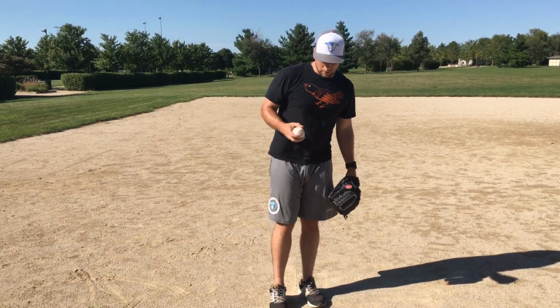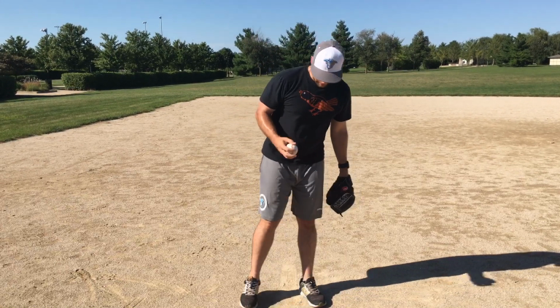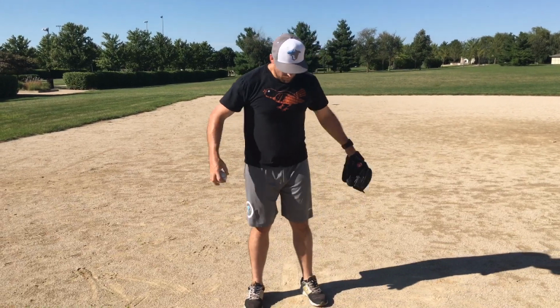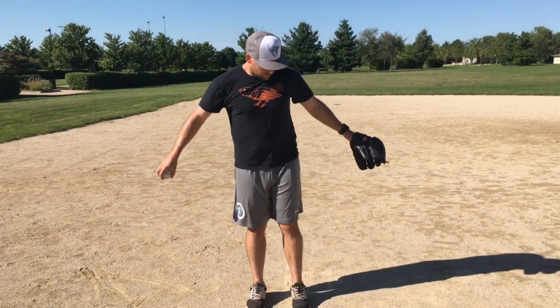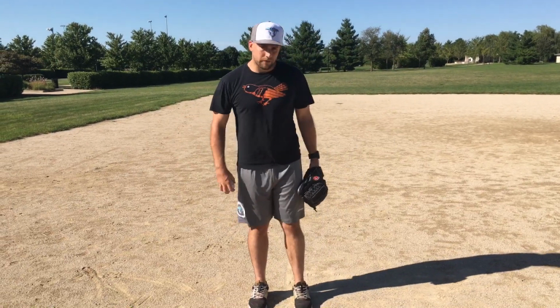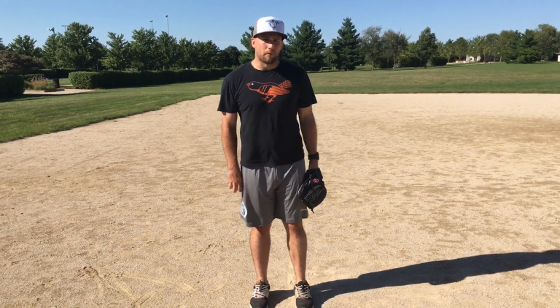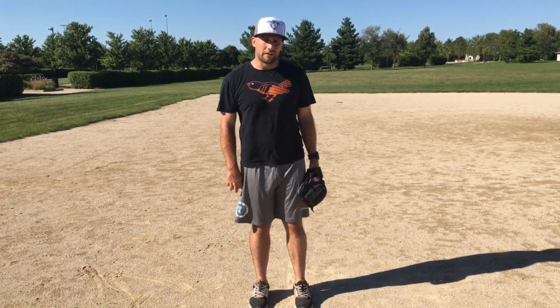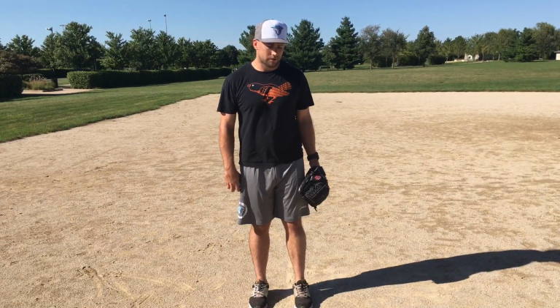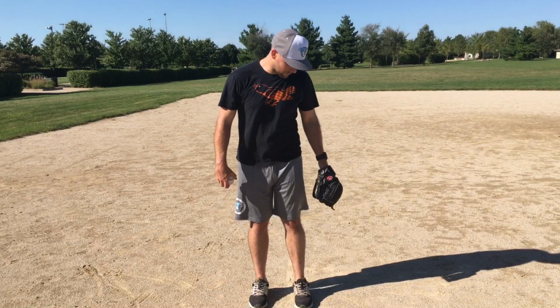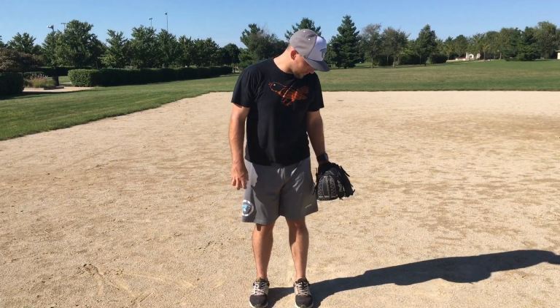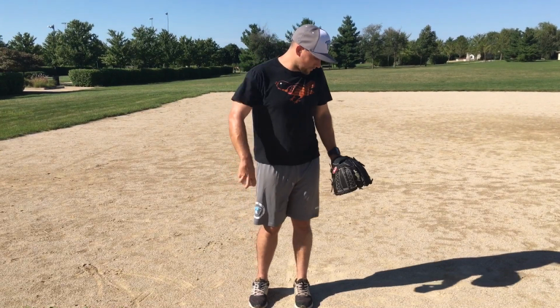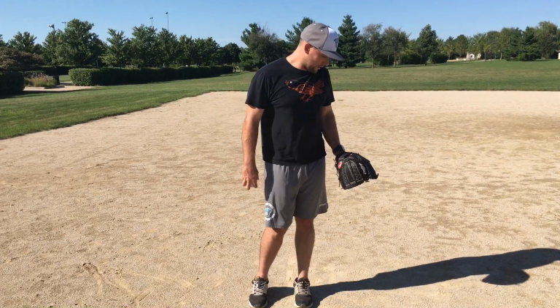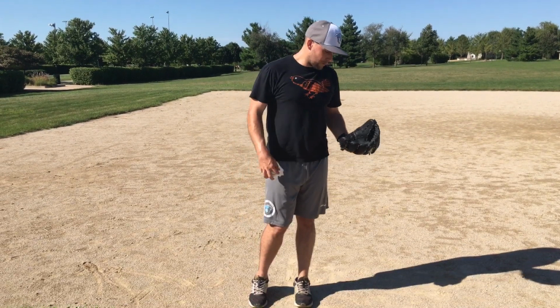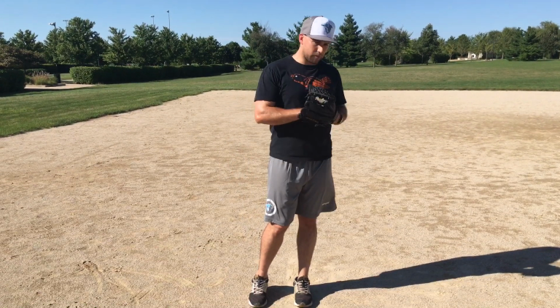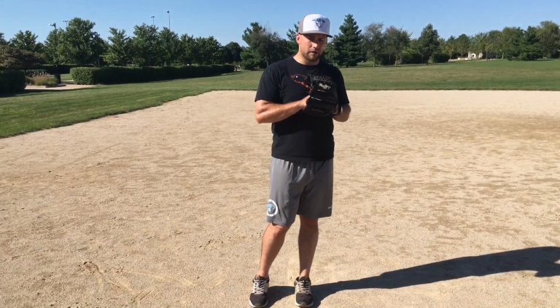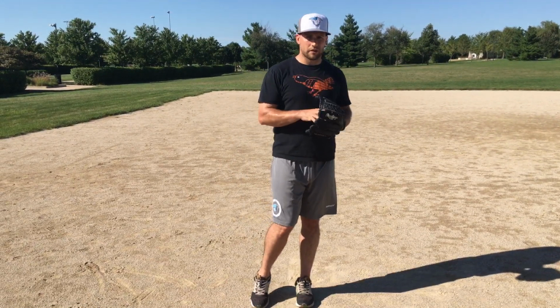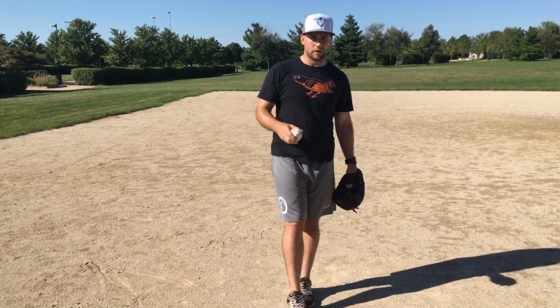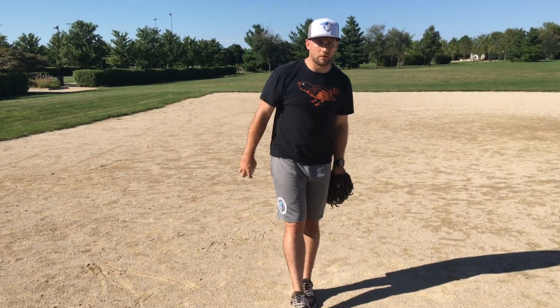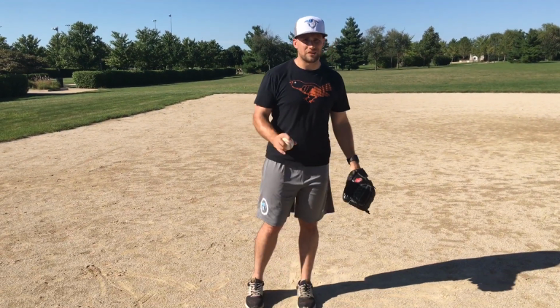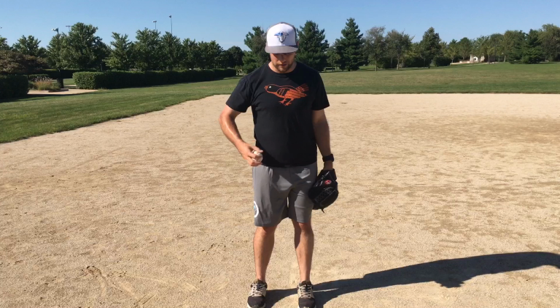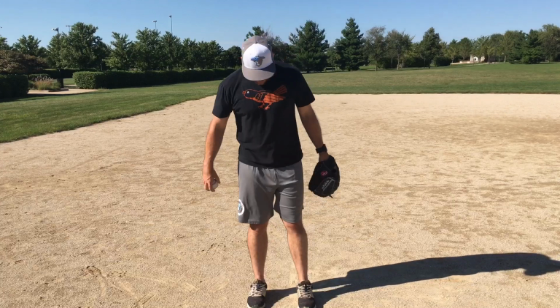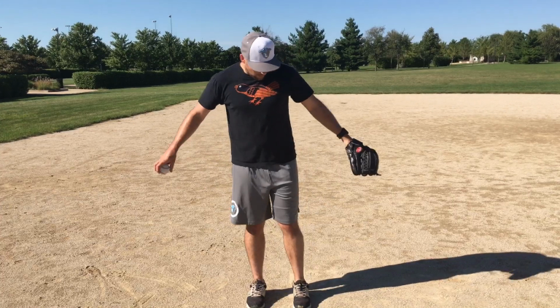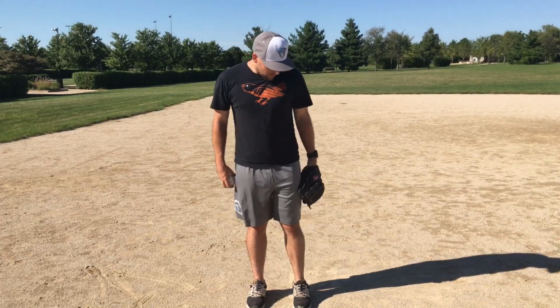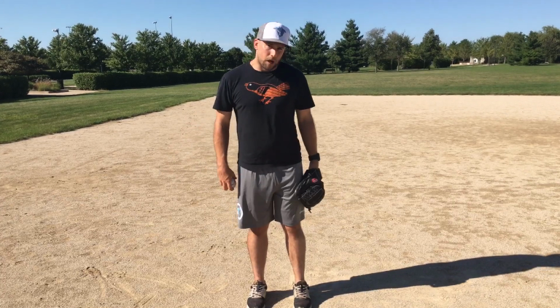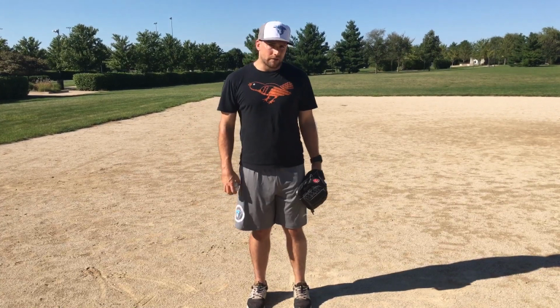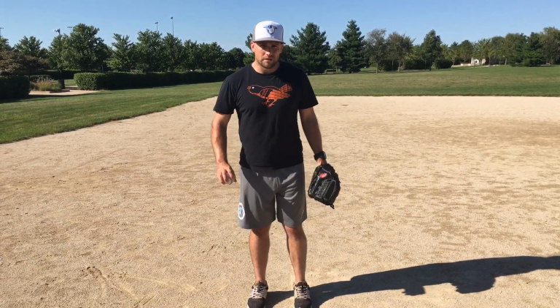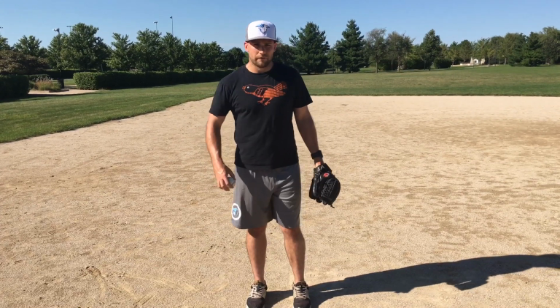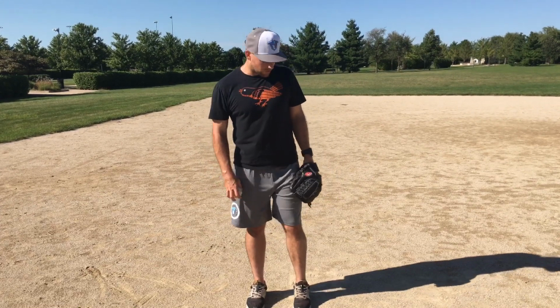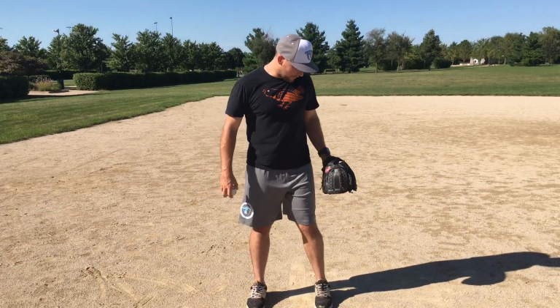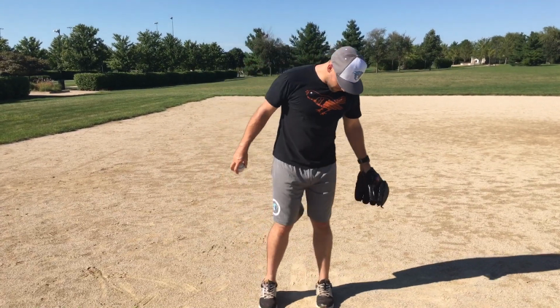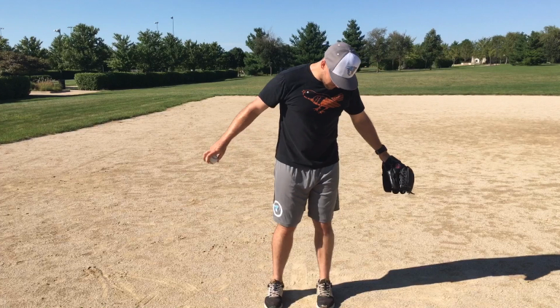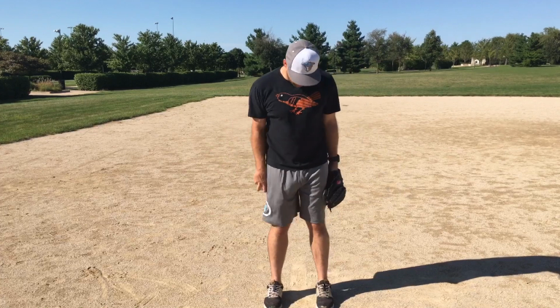I call this the pockets drill. It was taught to me by a great instructor in California named Angel Borelli. You can do this a couple of ways — I use a bunch of different variations — but the number one is to start with just your hands and feet here.